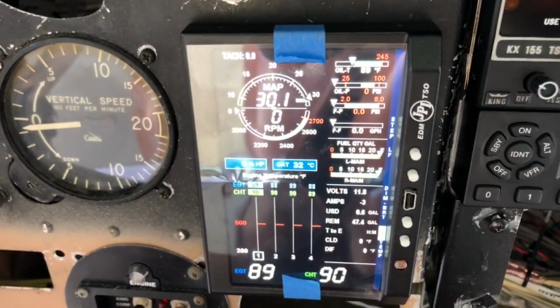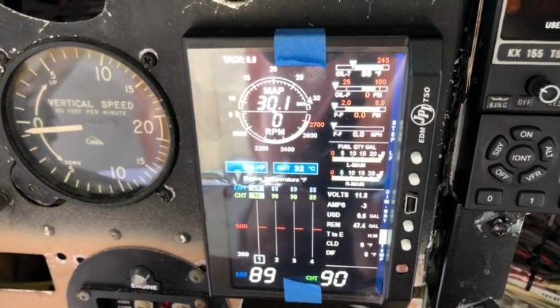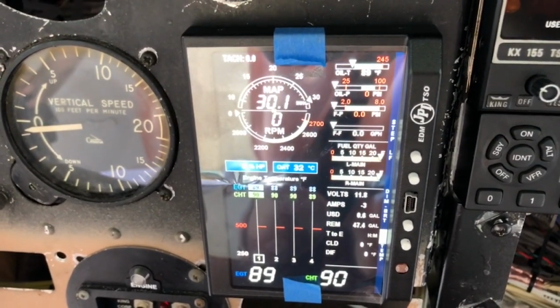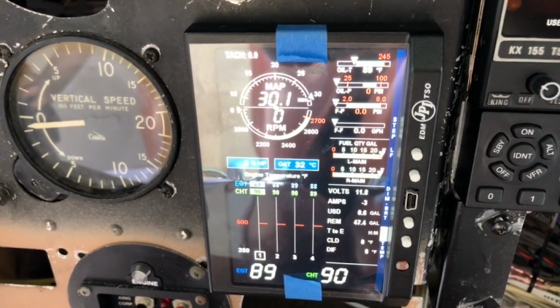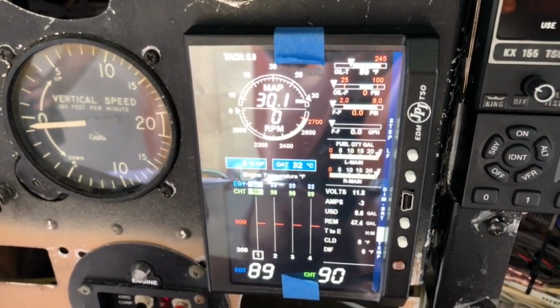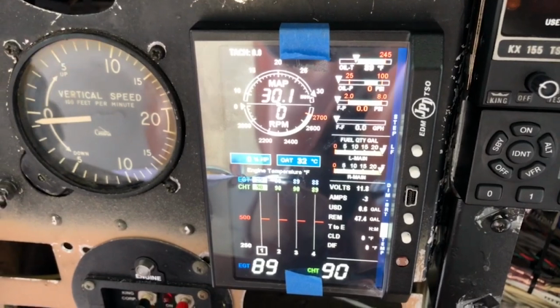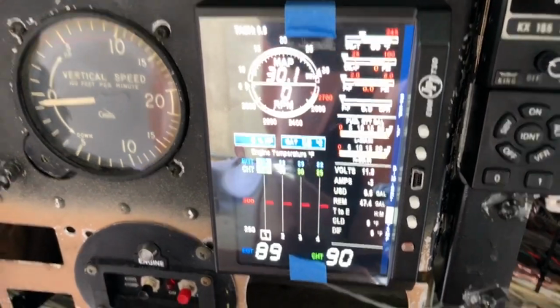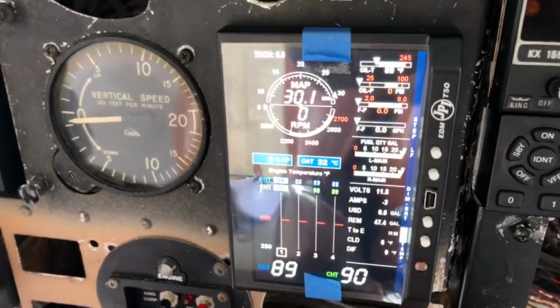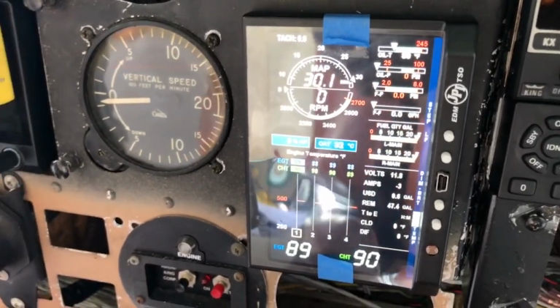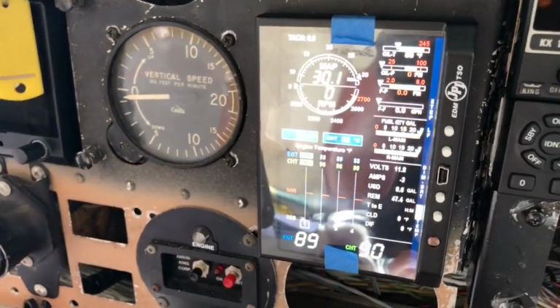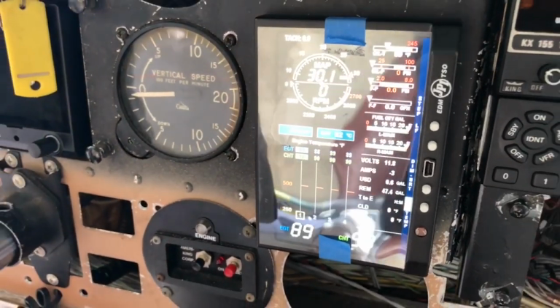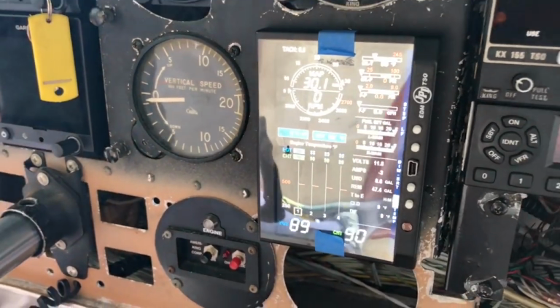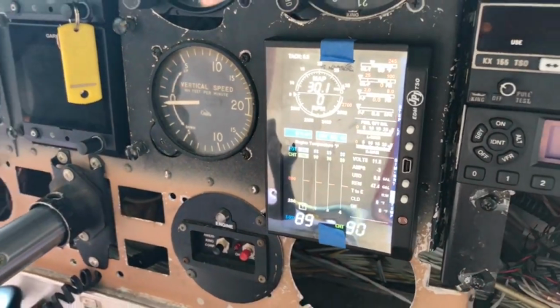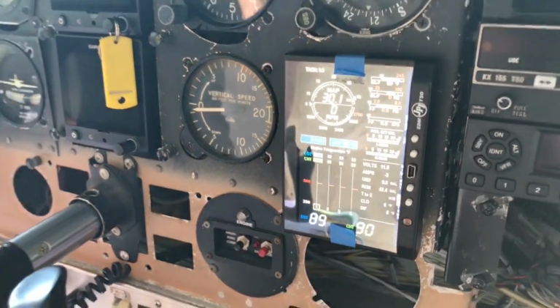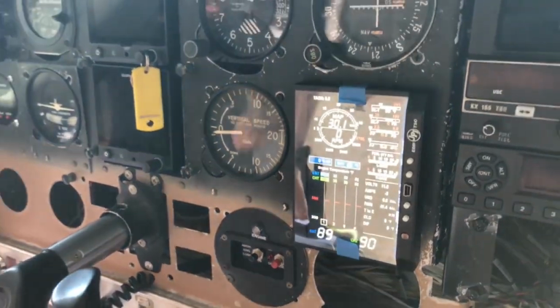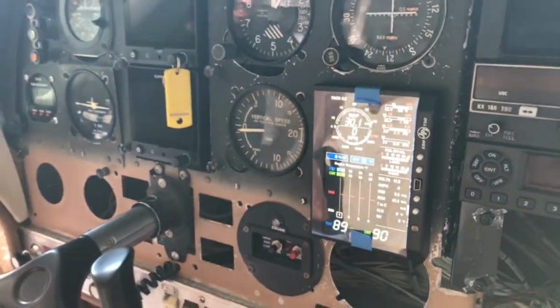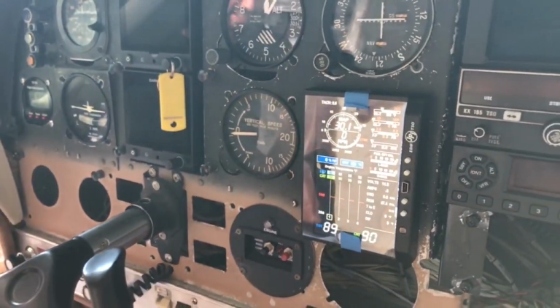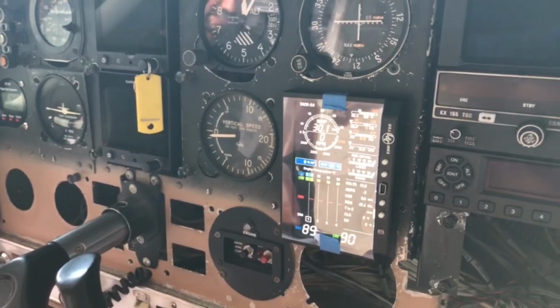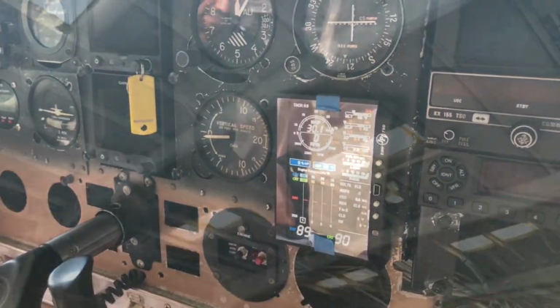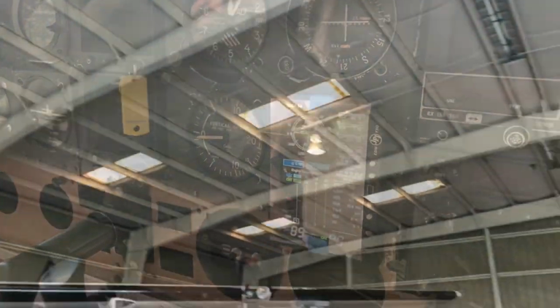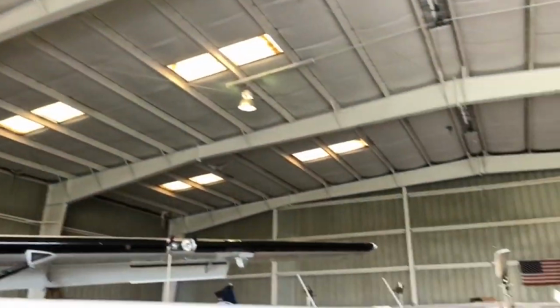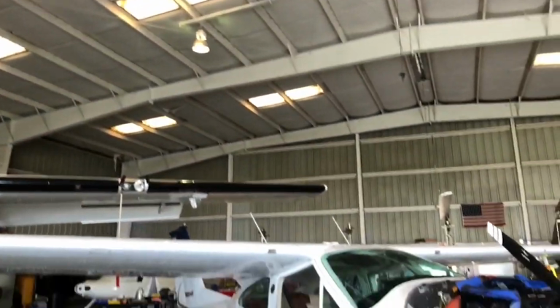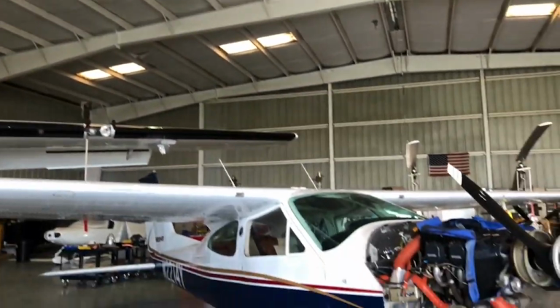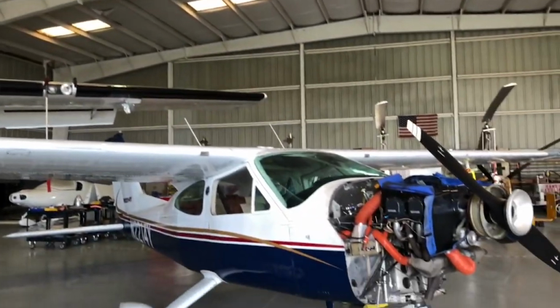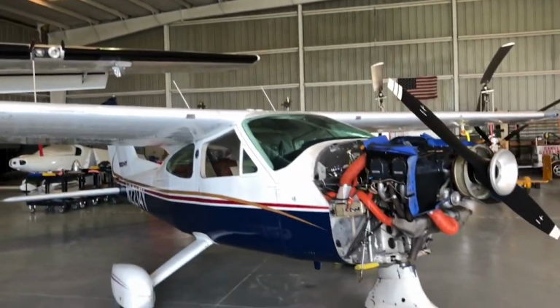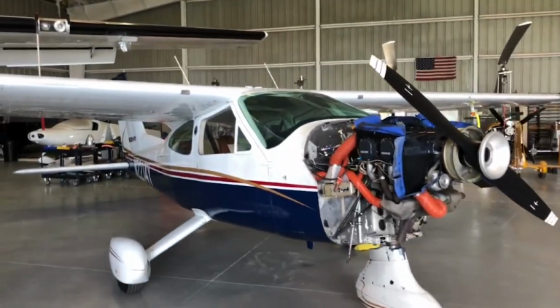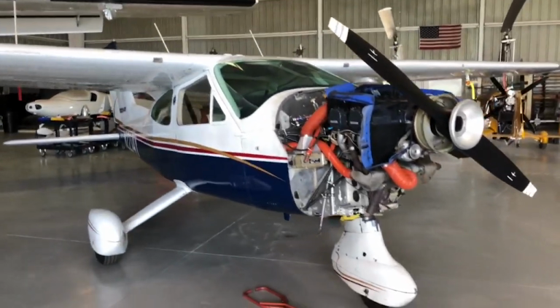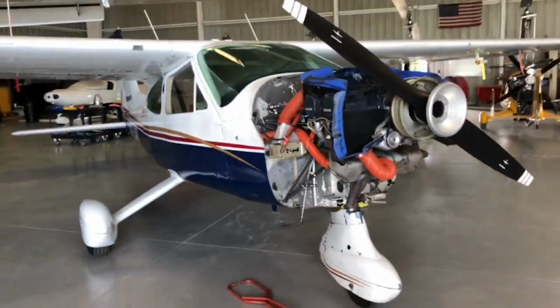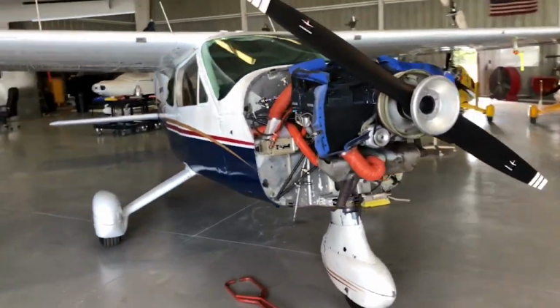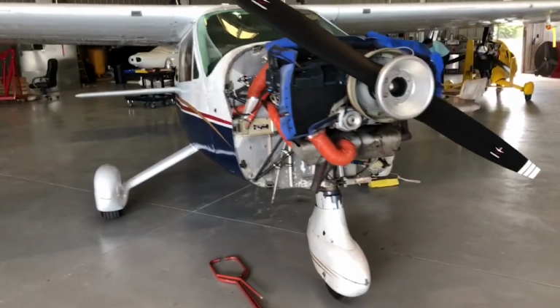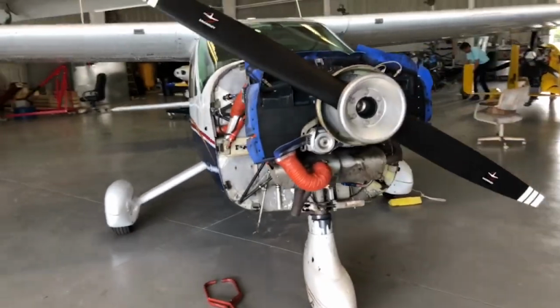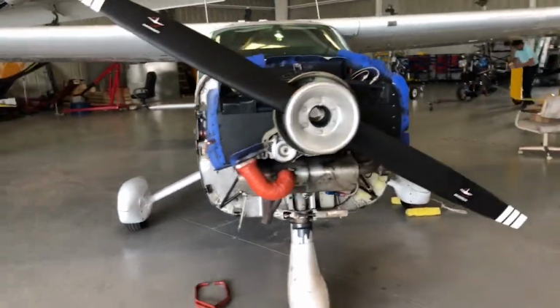From here the process is an initial startup run and mag check to look for any leaks. This should be as brief as possible, and also to make sure all the sensors in the JPI are functioning. You've gone through this journey with me — are you ready? Let's do this.